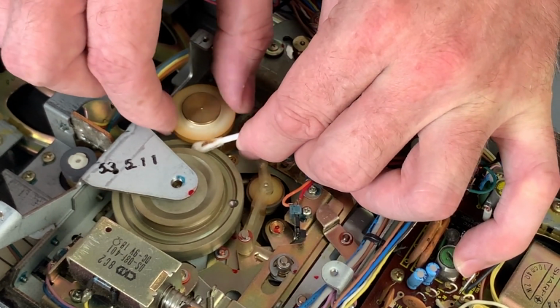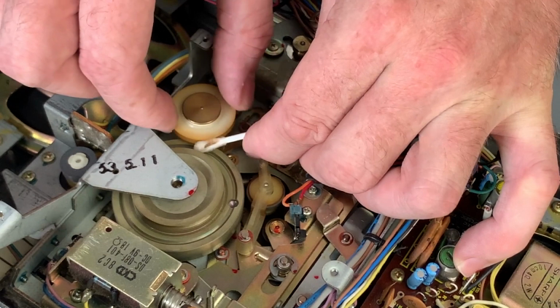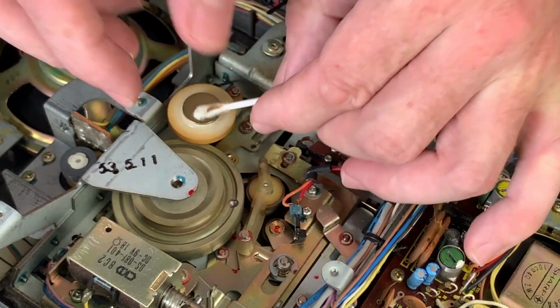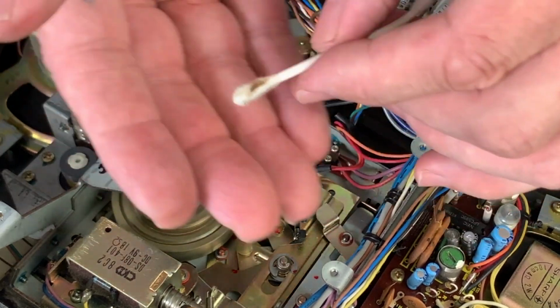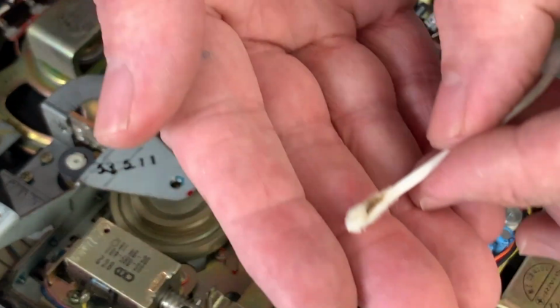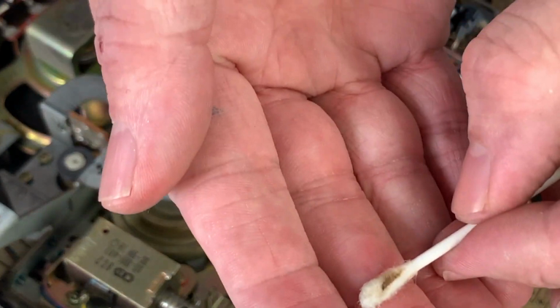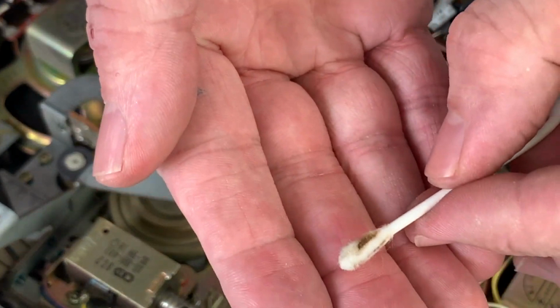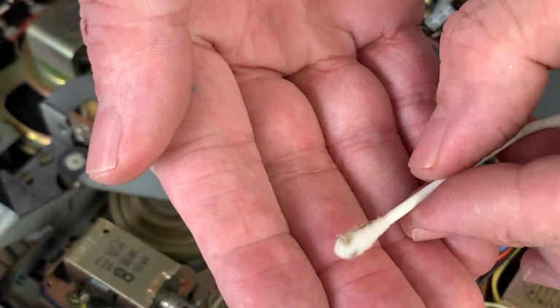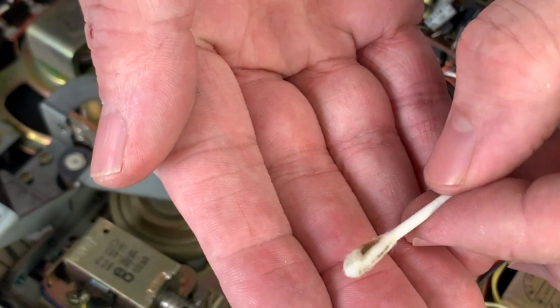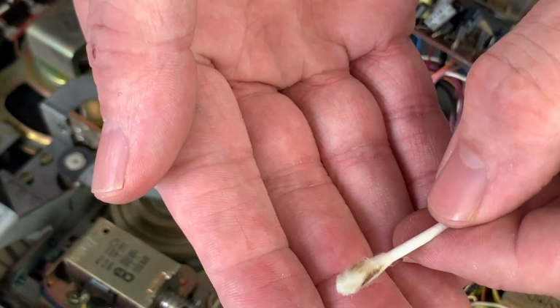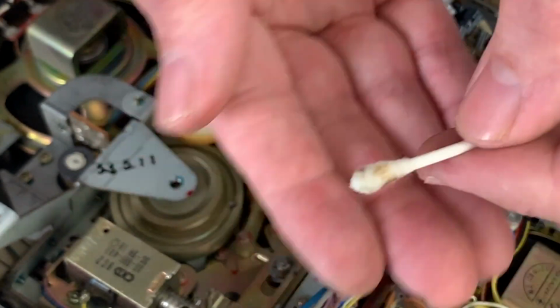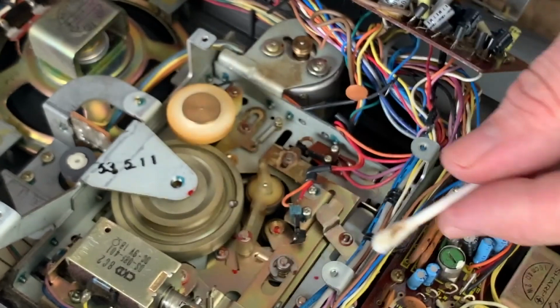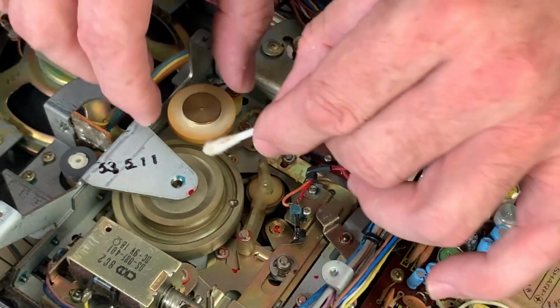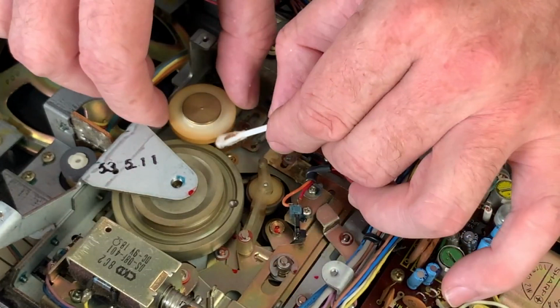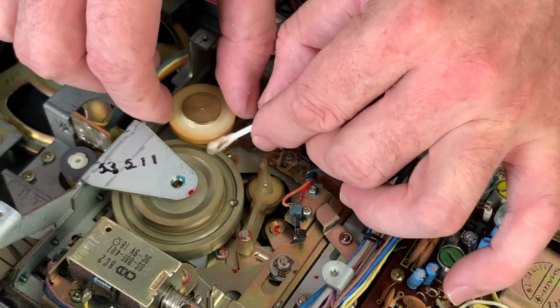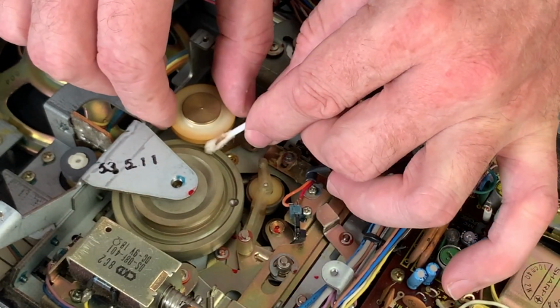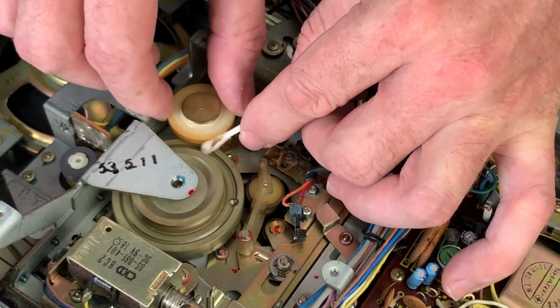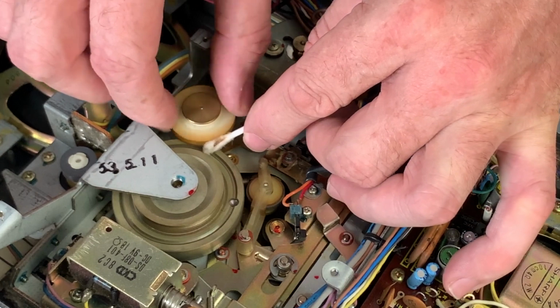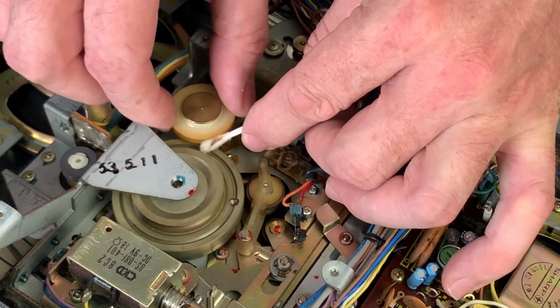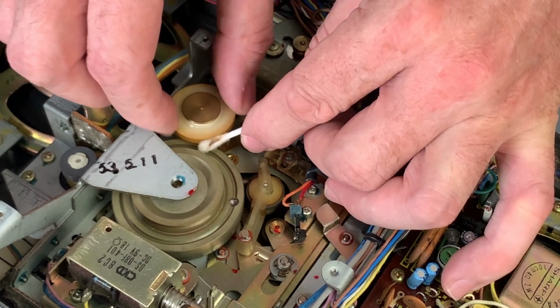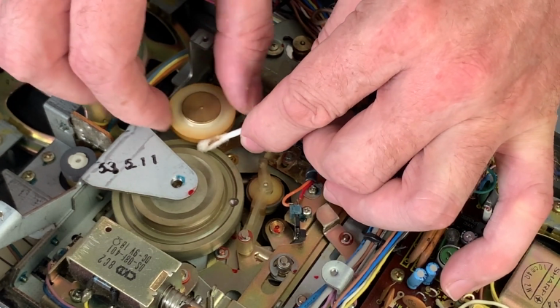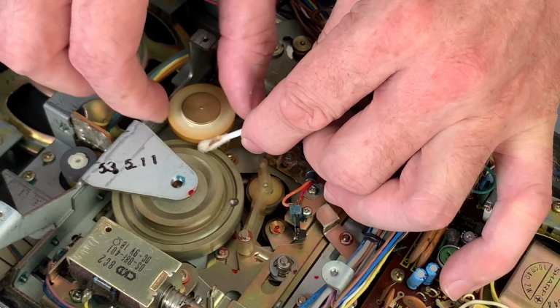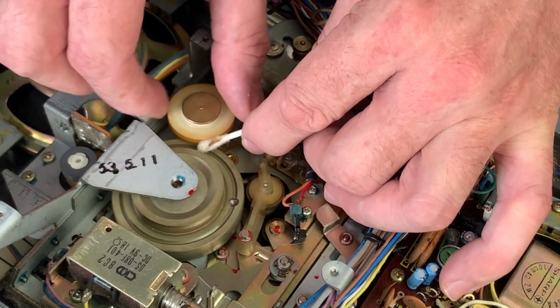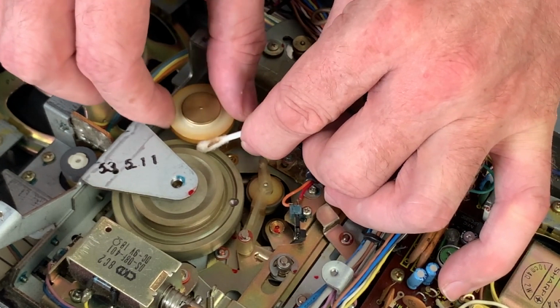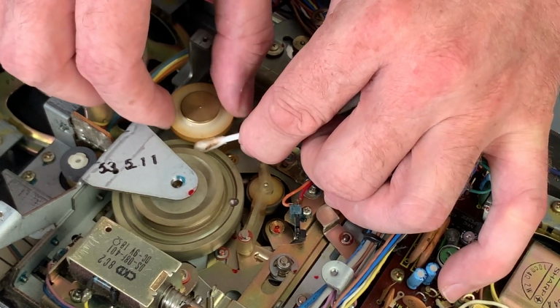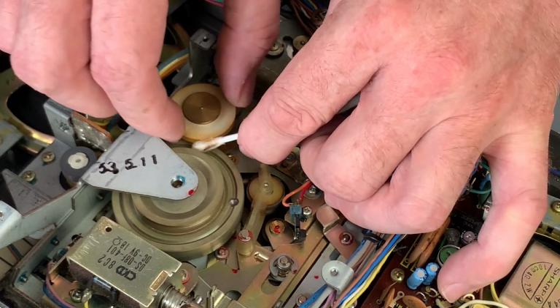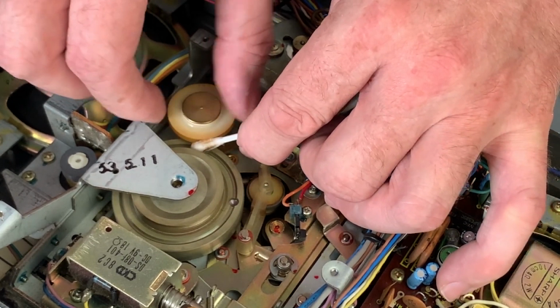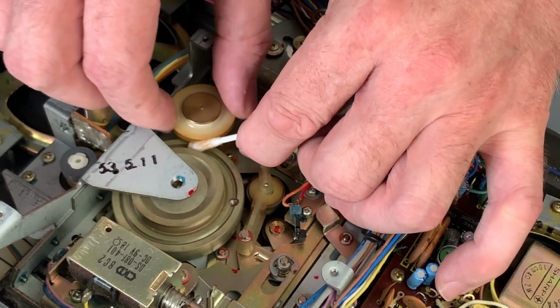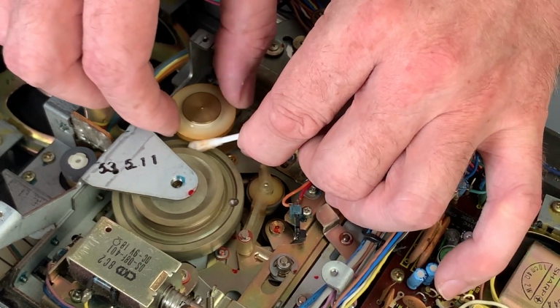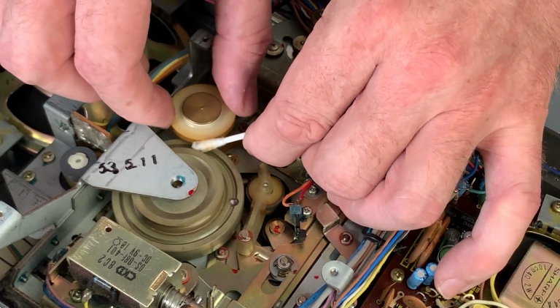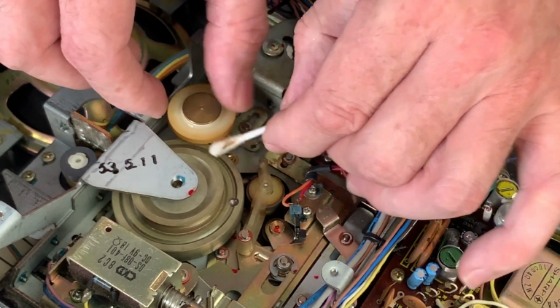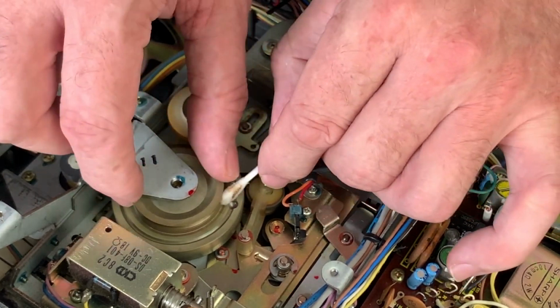You can see there is some dirt coming off - it's always worth doing that just to make sure the belt can have as good a bite as possible. Remember to let the alcohol flash off before you put the new belt on.